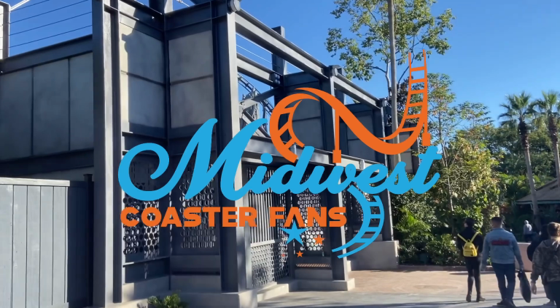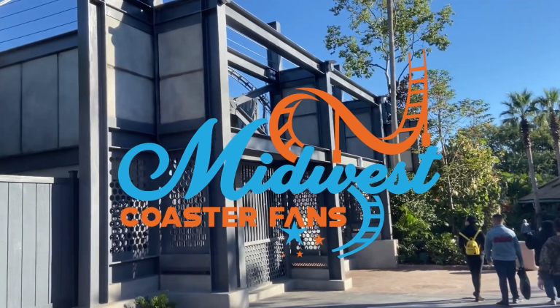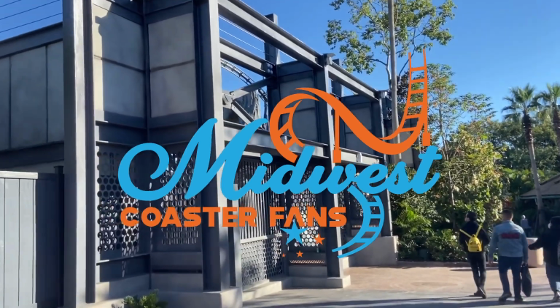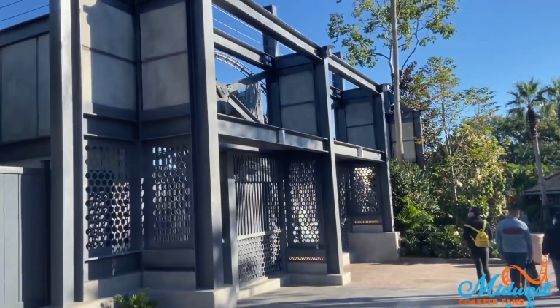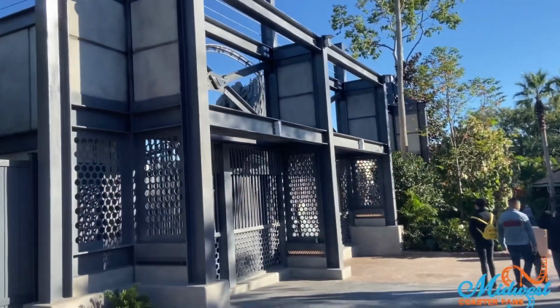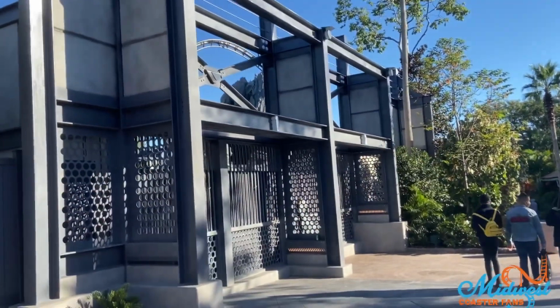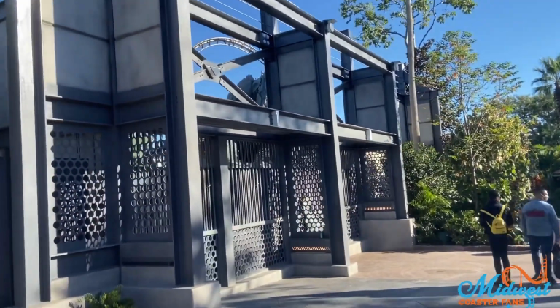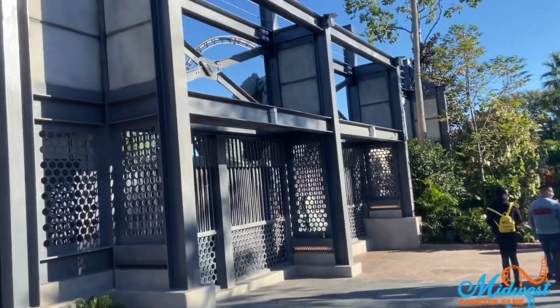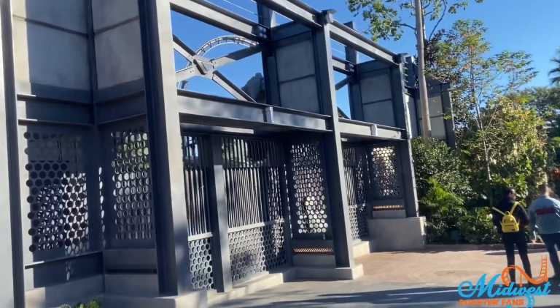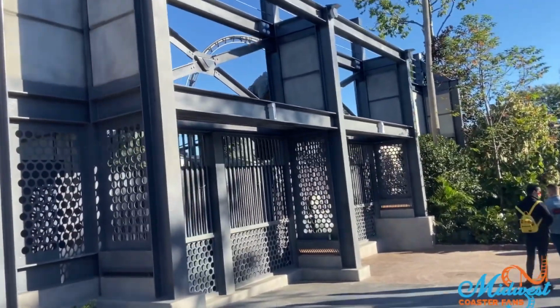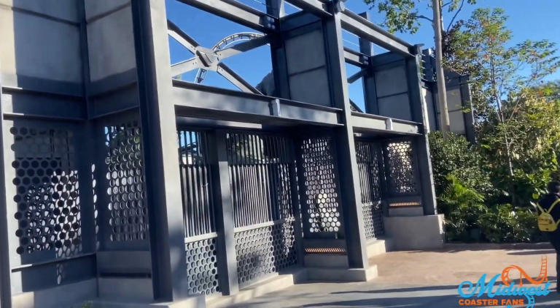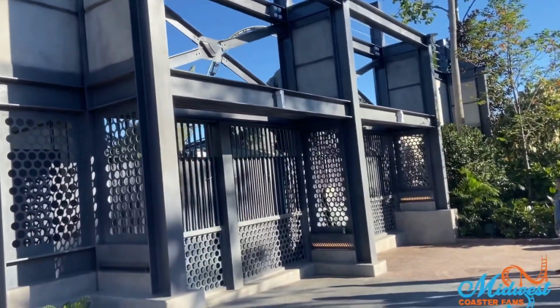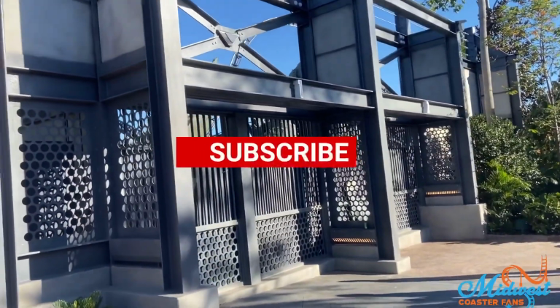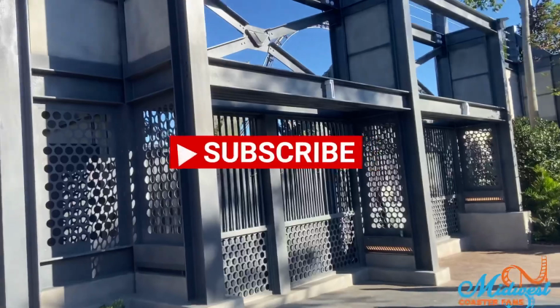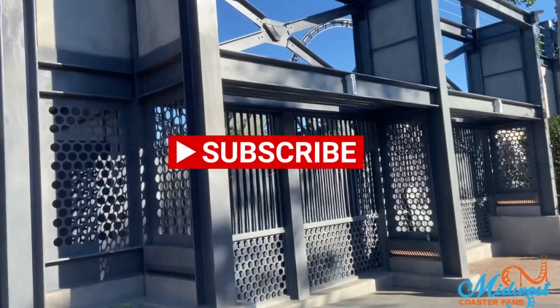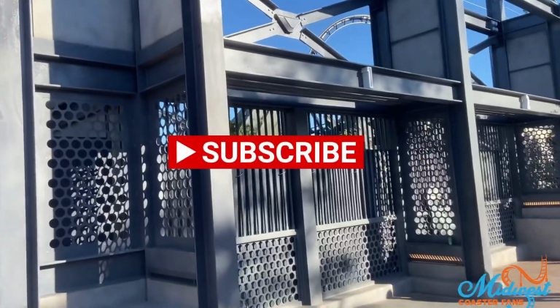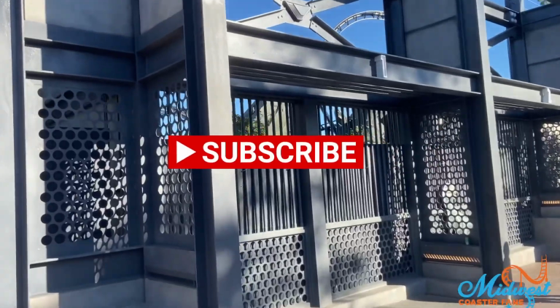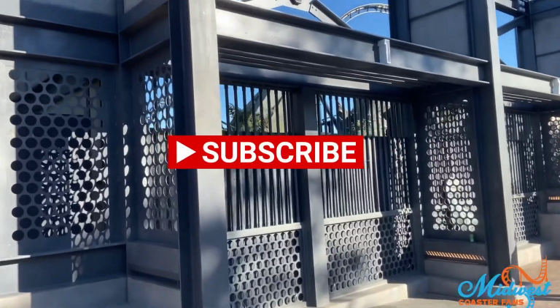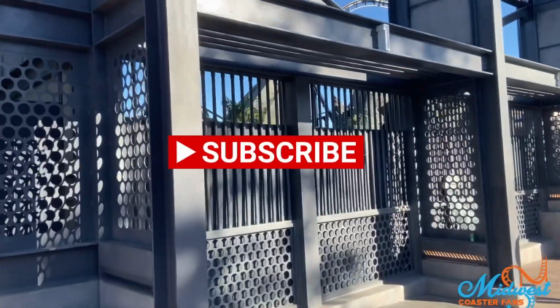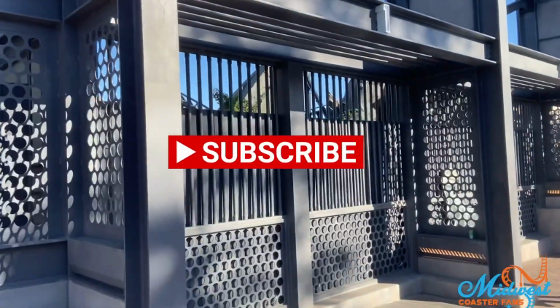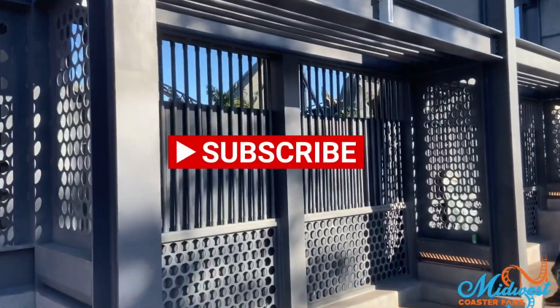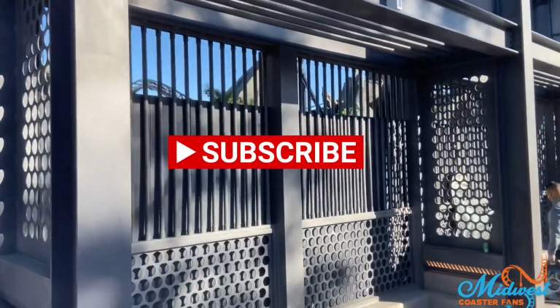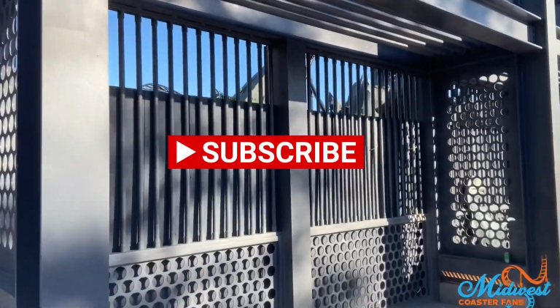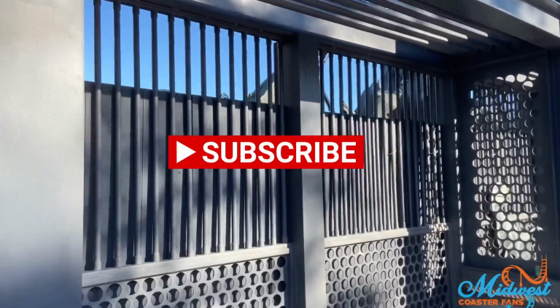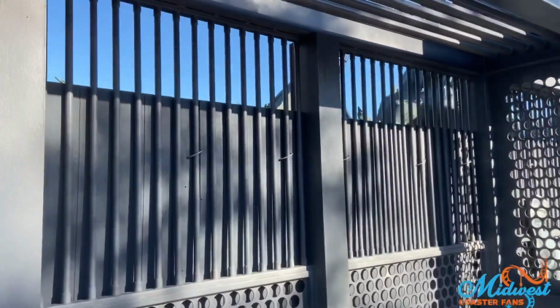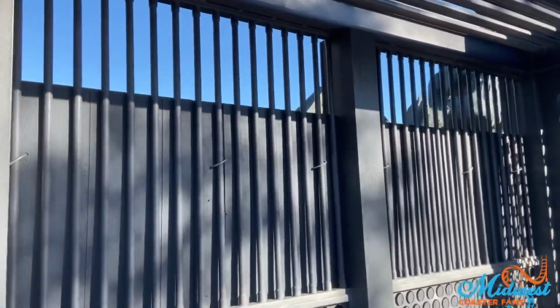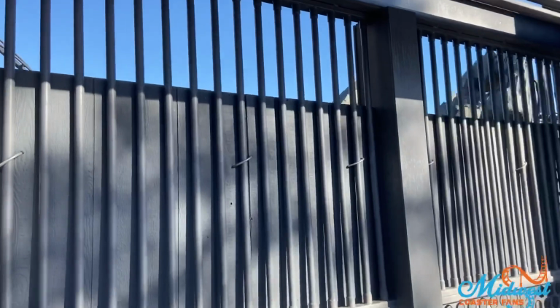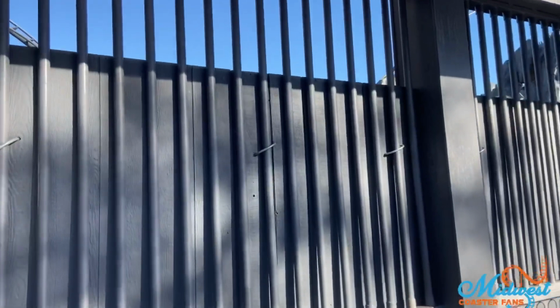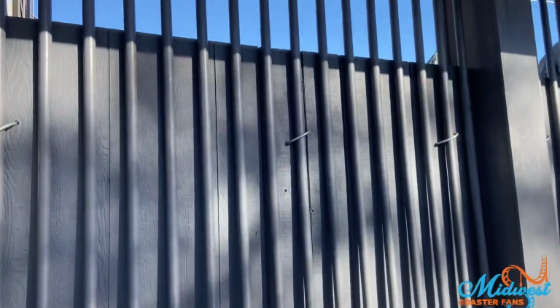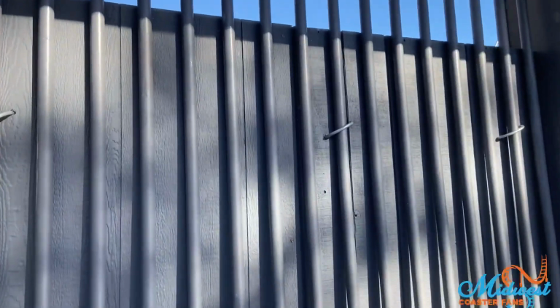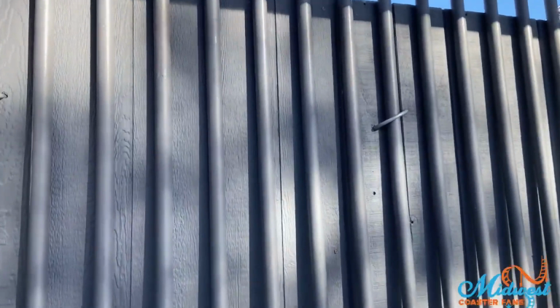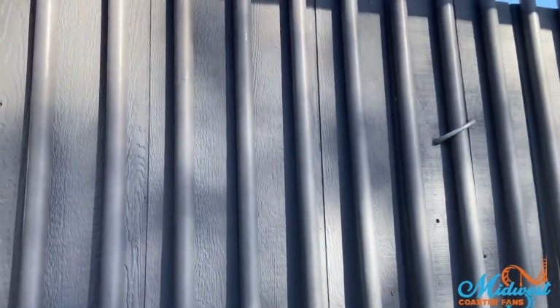The day after we did our update last week, these walls came down. Let's go check out if we could see some more things in here.